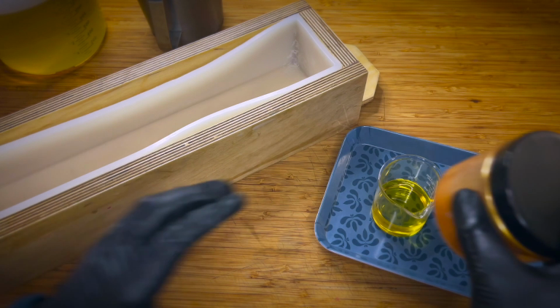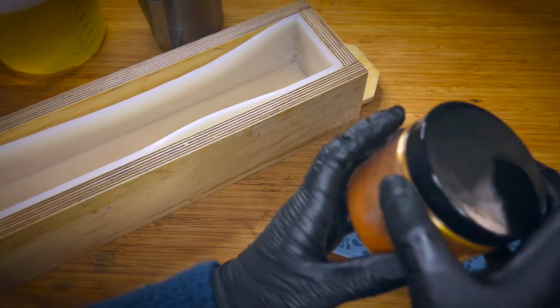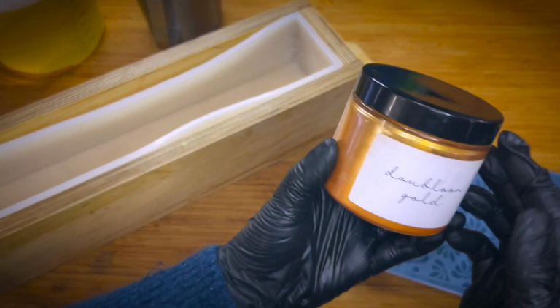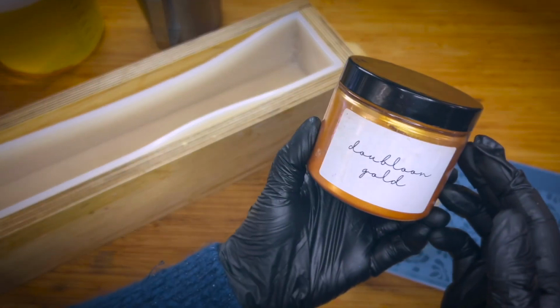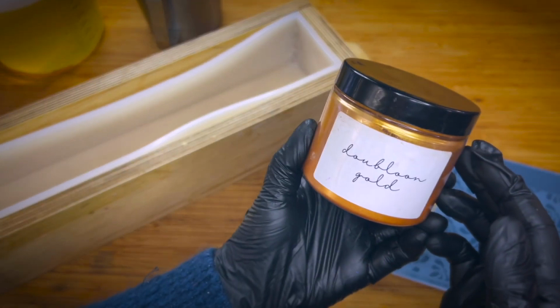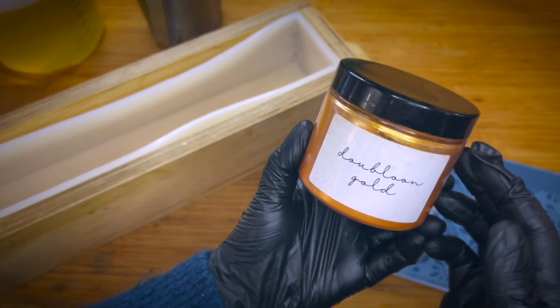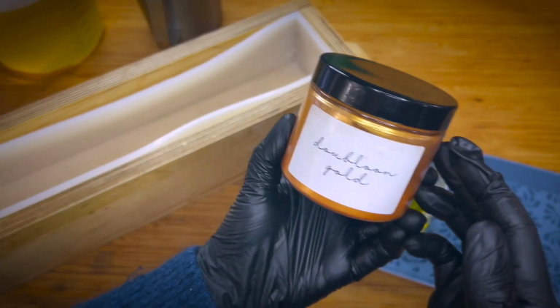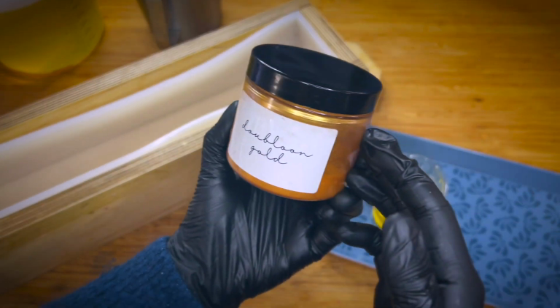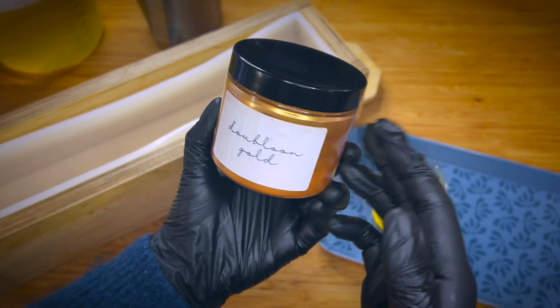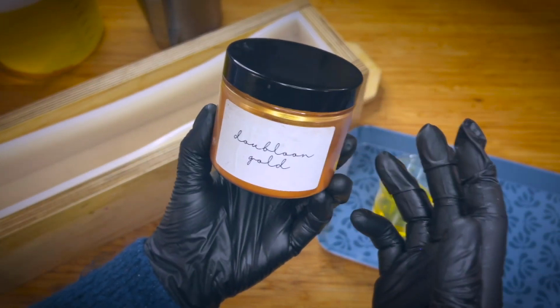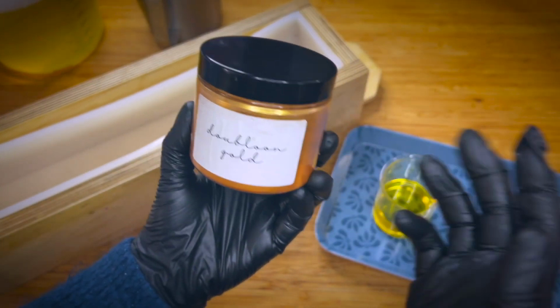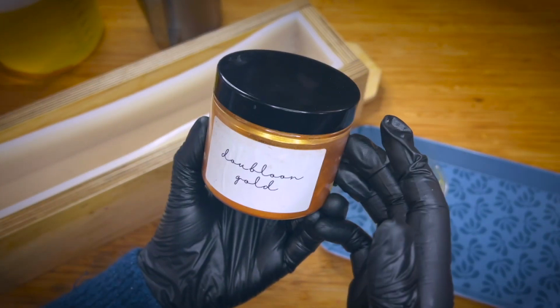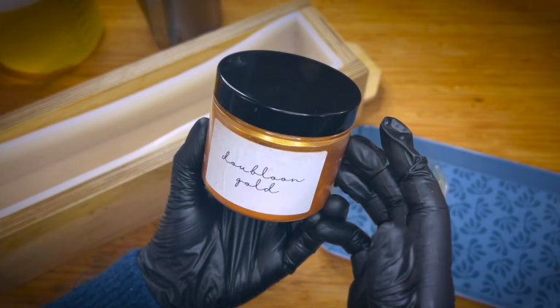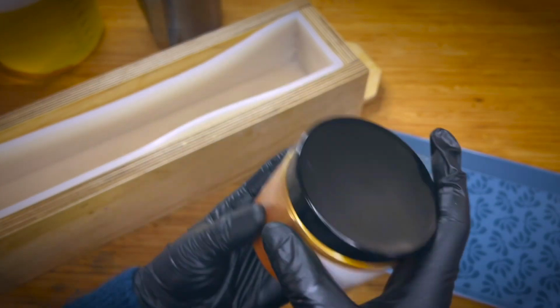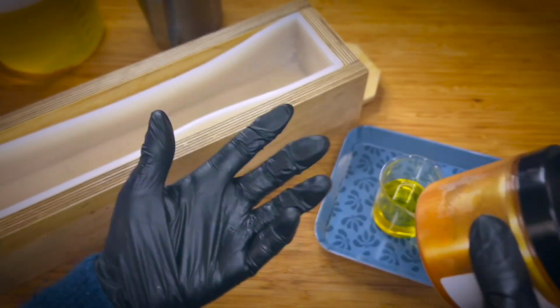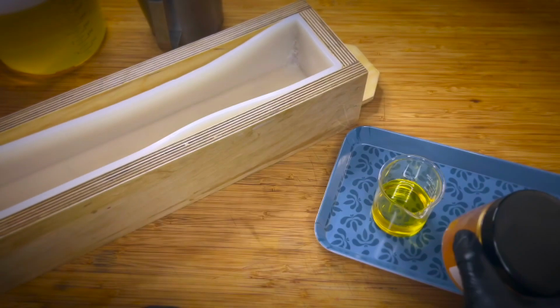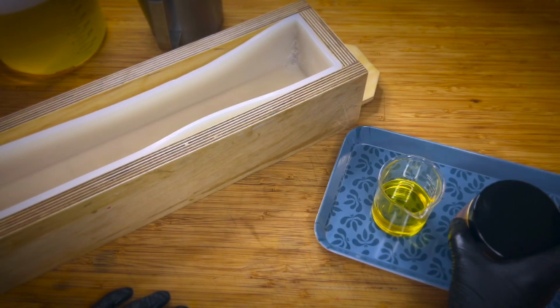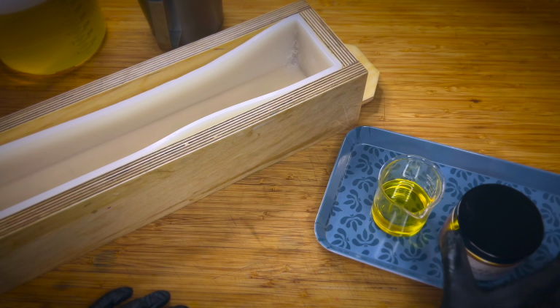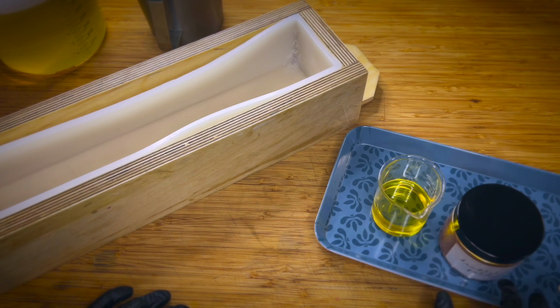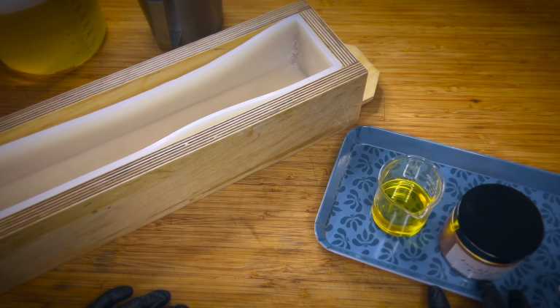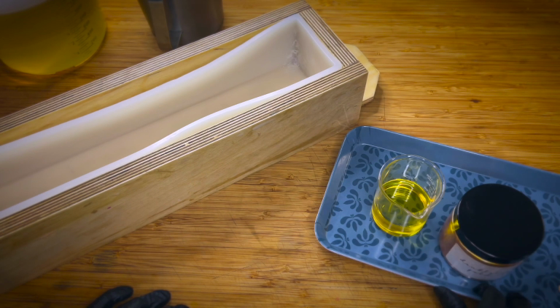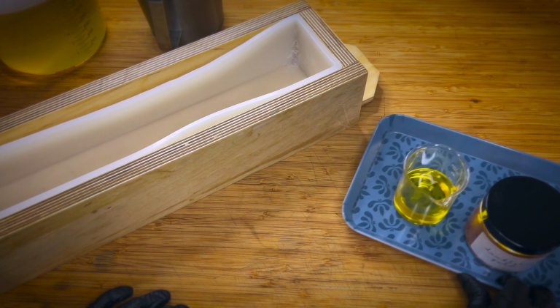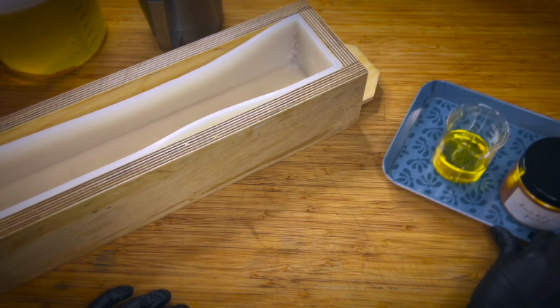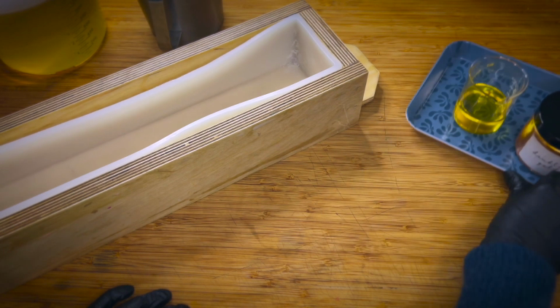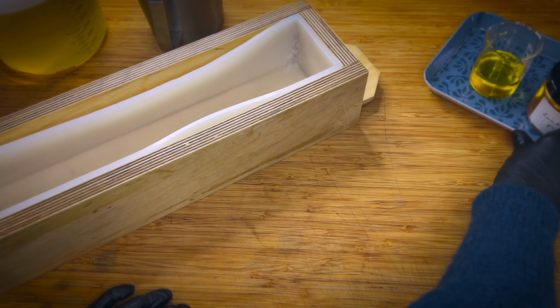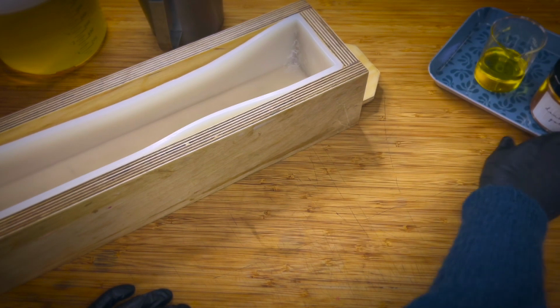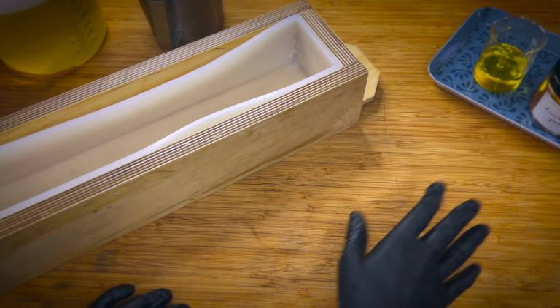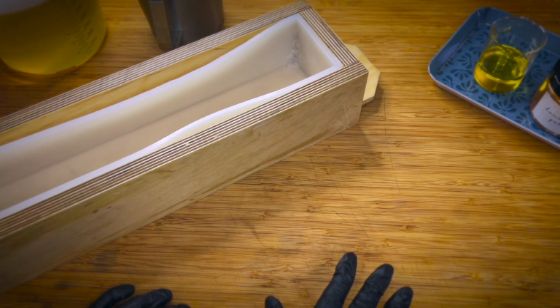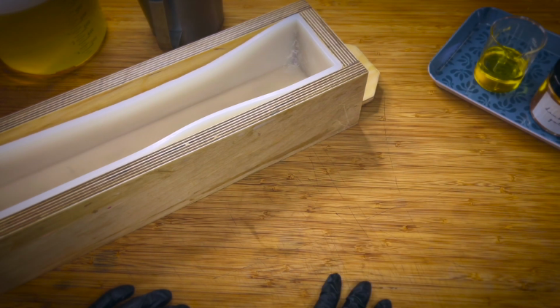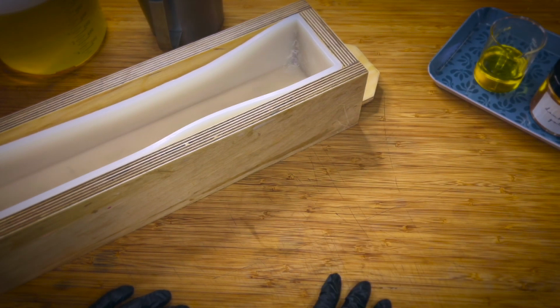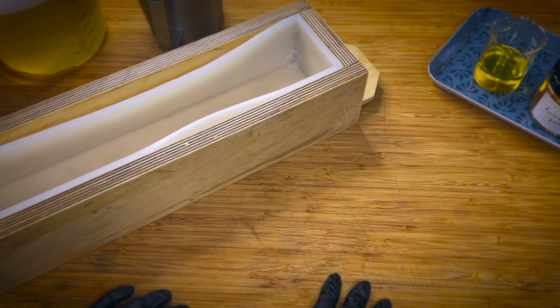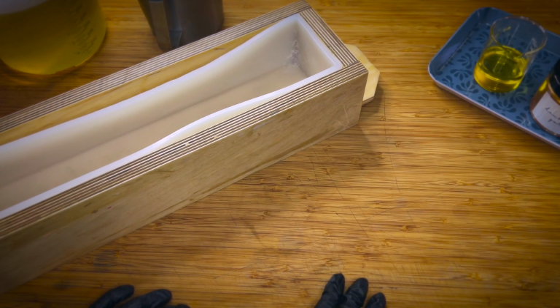I have the Bloom Gold Mica from You Make It Up. I will leave some links for alternatives in your area because I'm here in Europe.